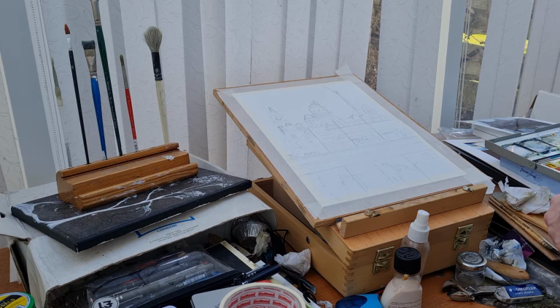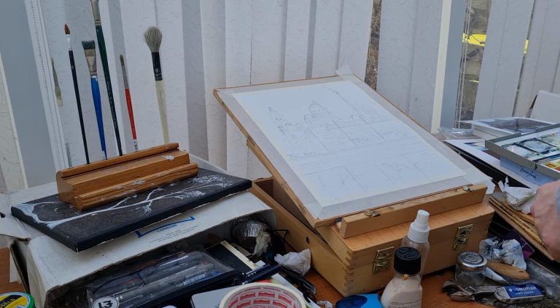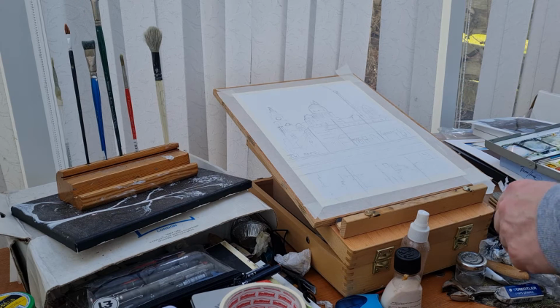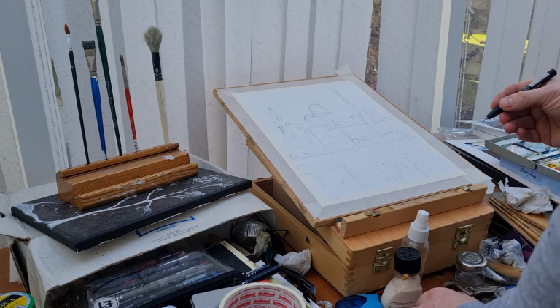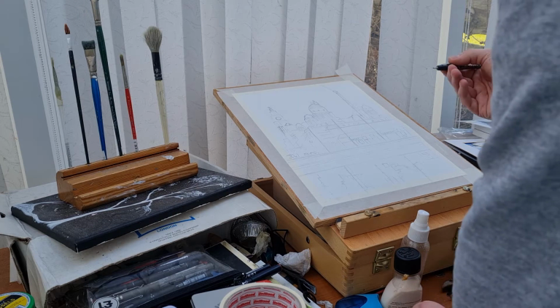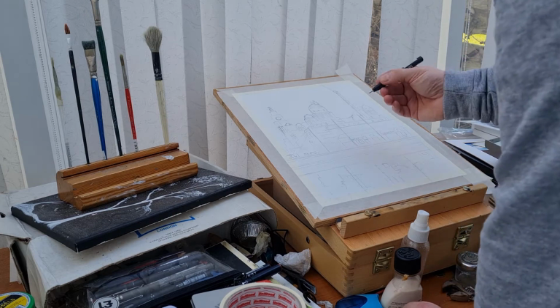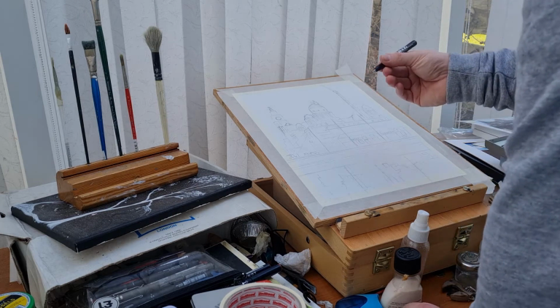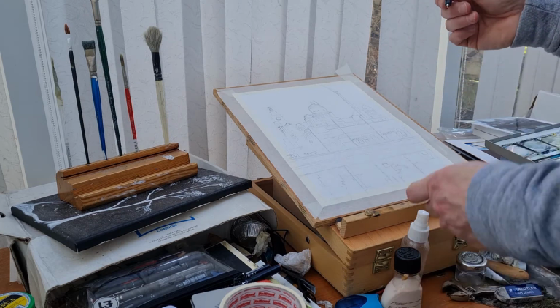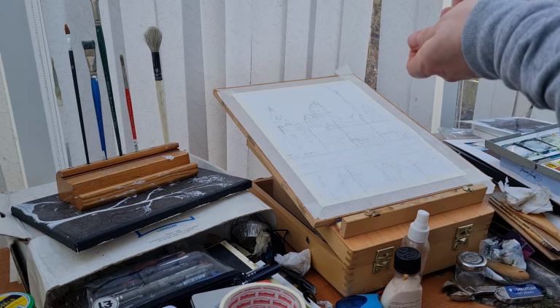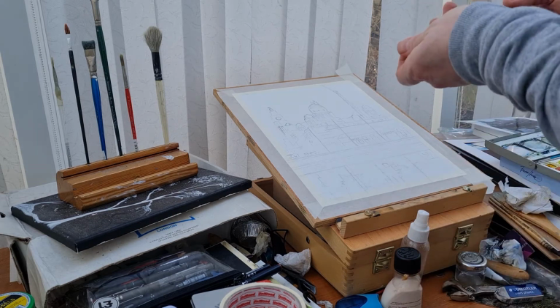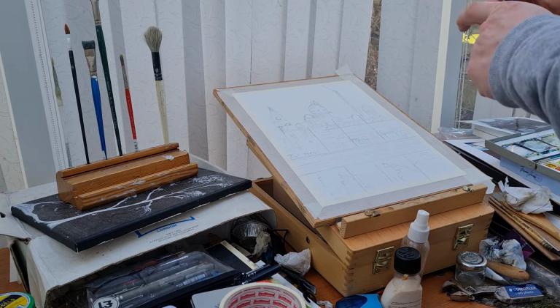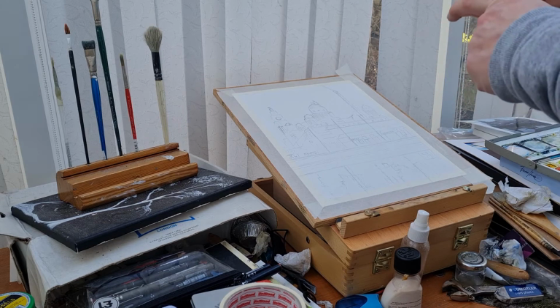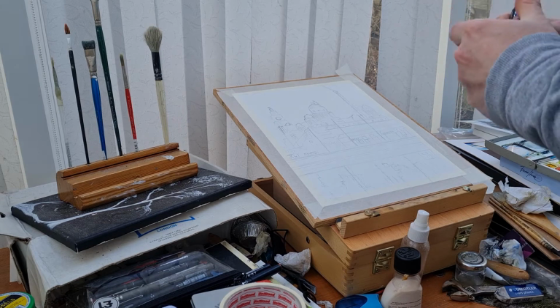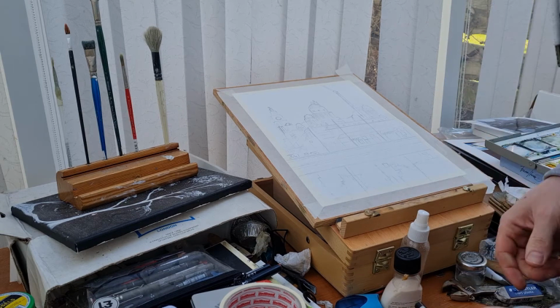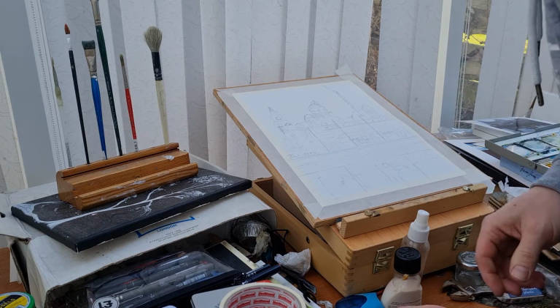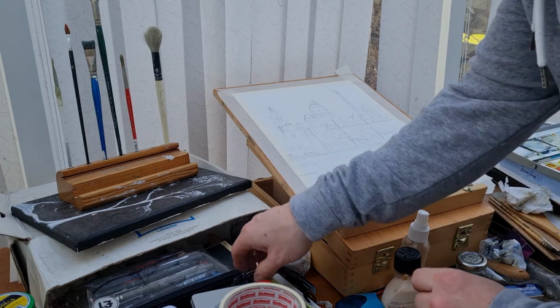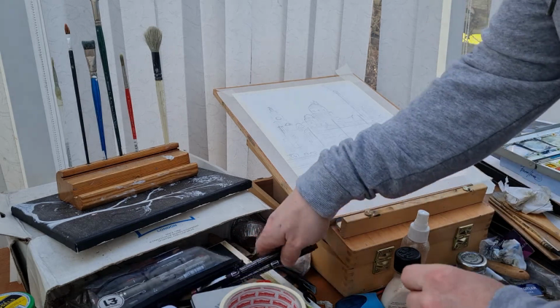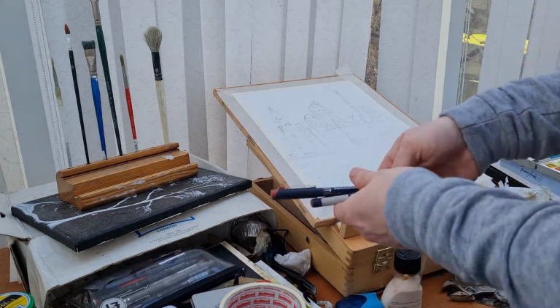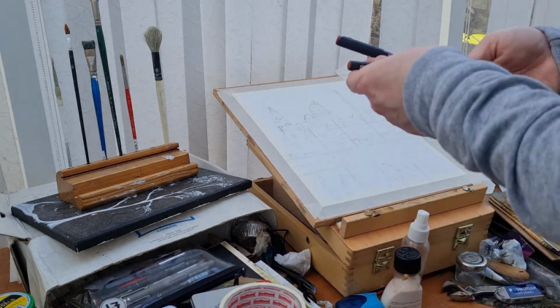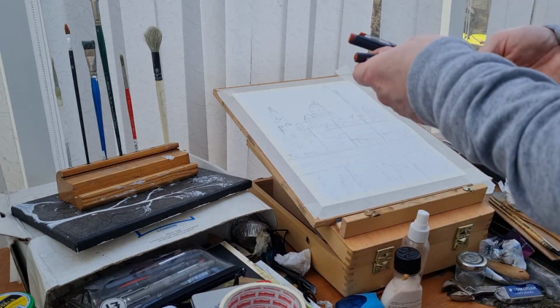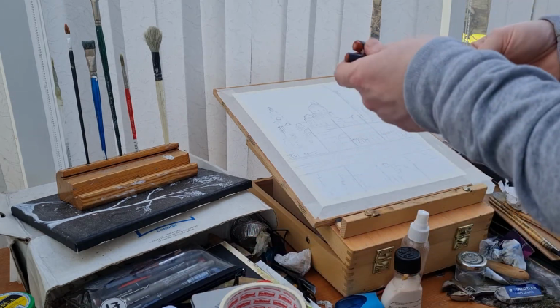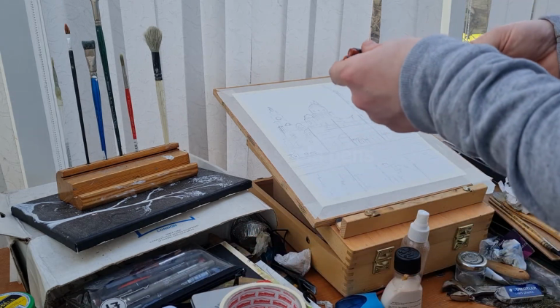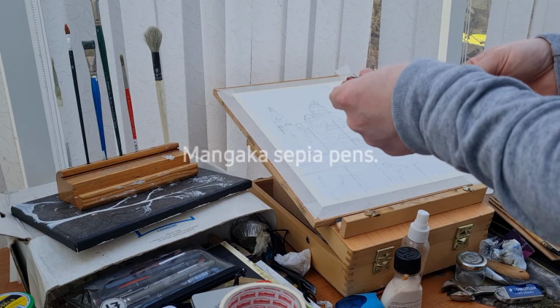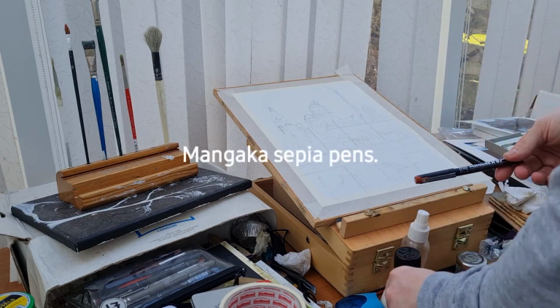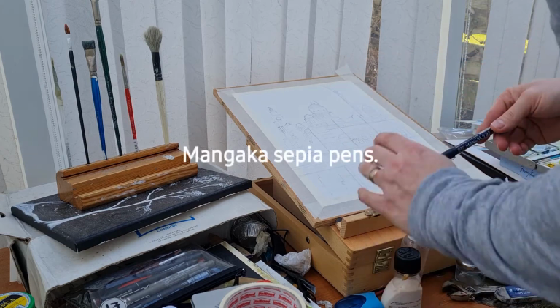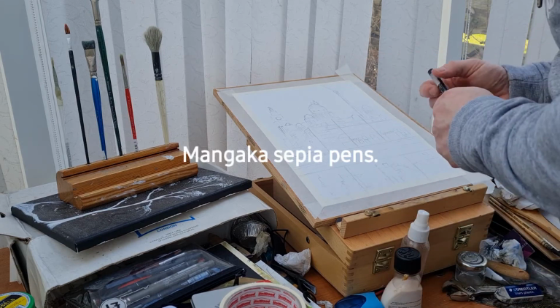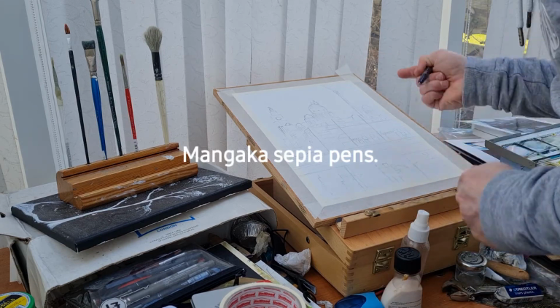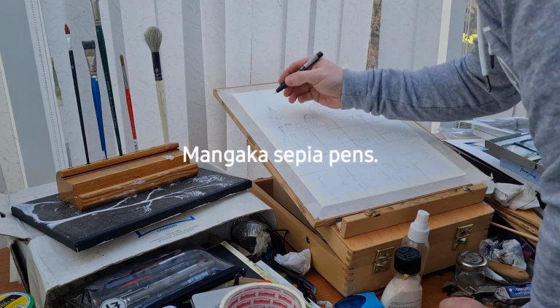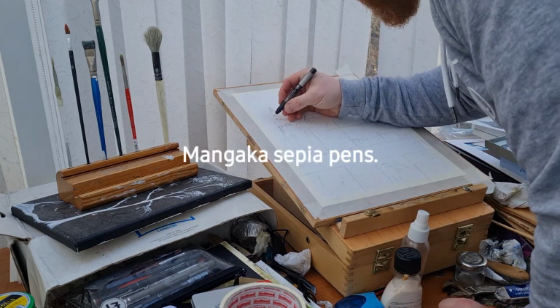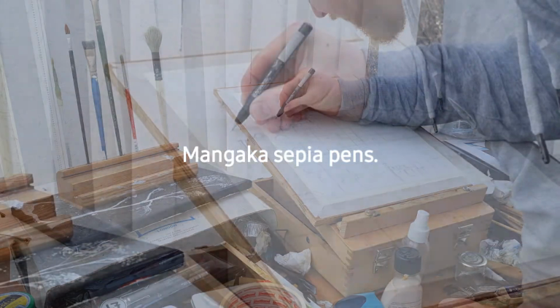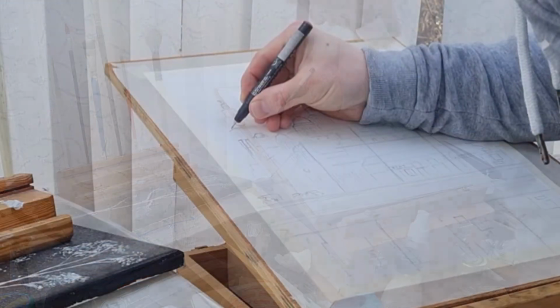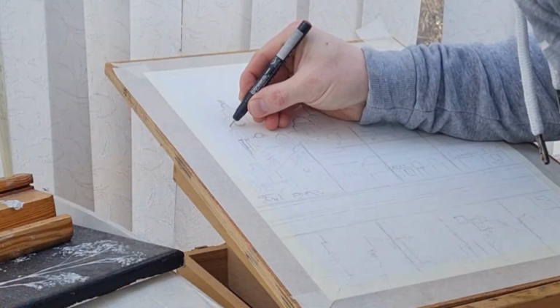It's just started raining here, so hopefully that doesn't distract too much on the audio. I'm just in my conservatory and the rain's coming down on the top of the windows.